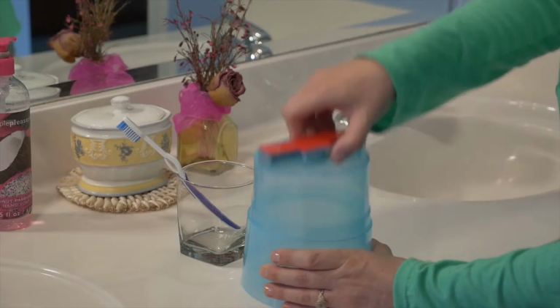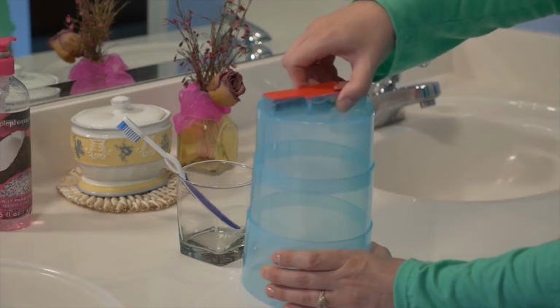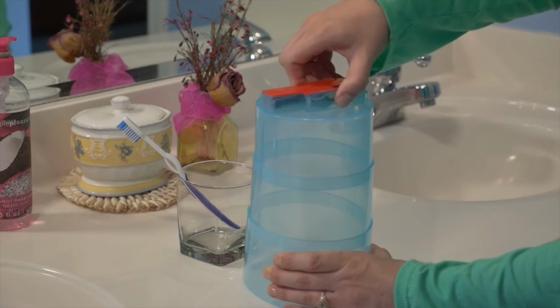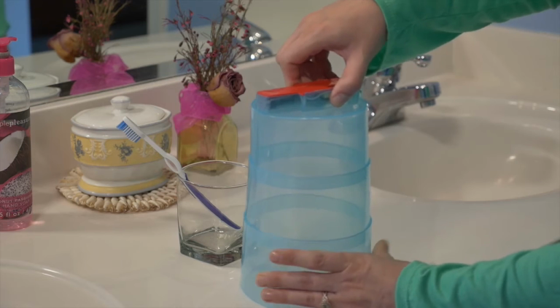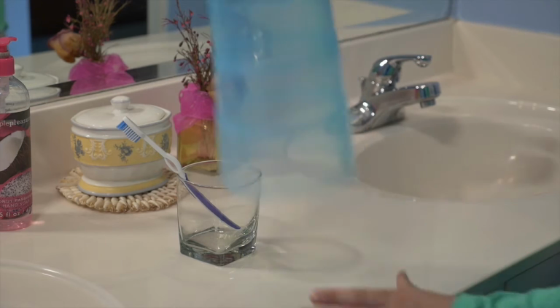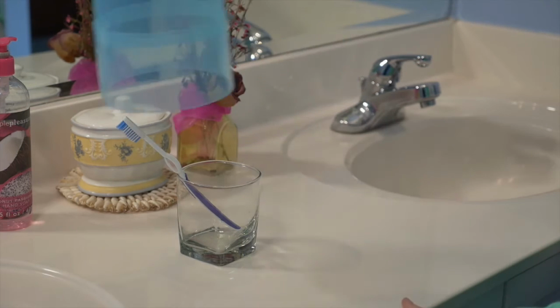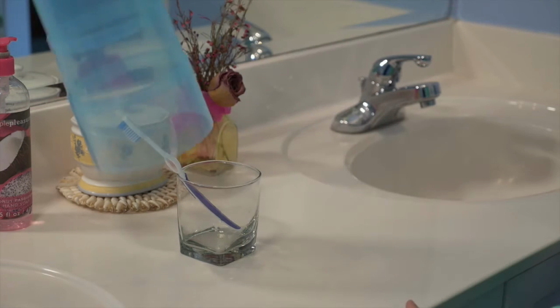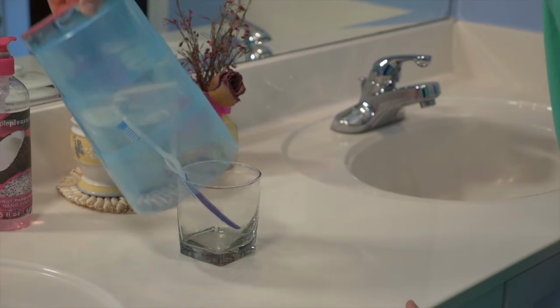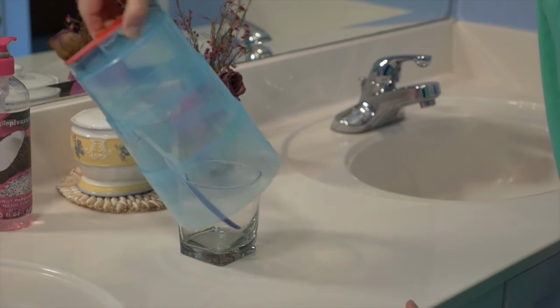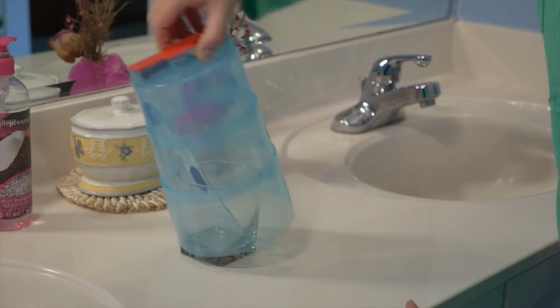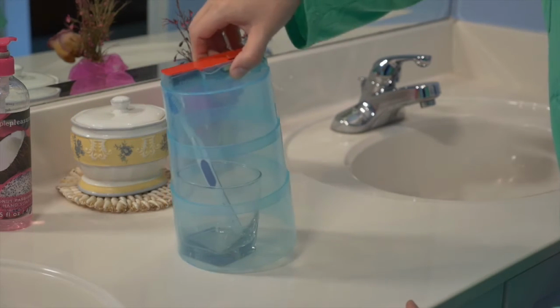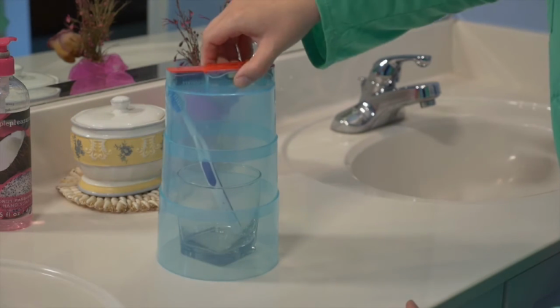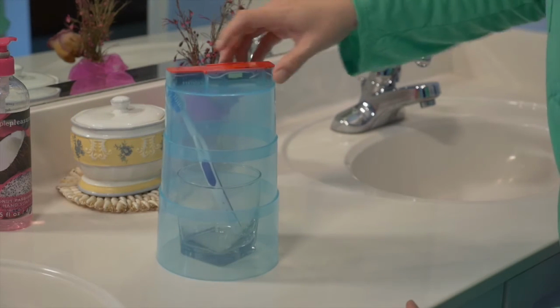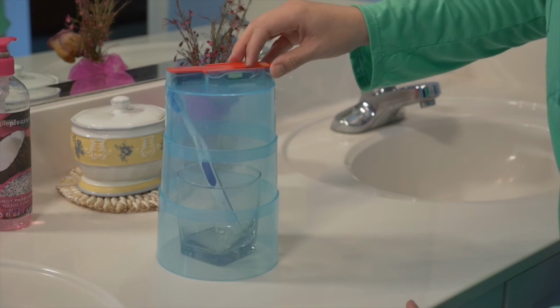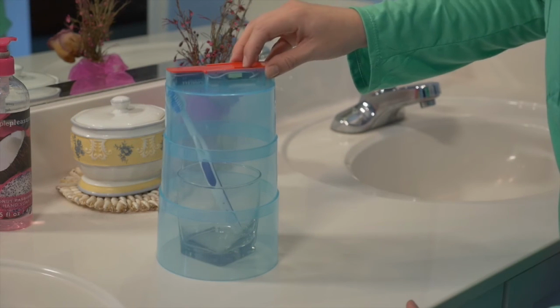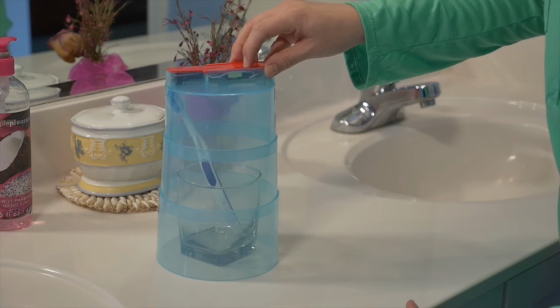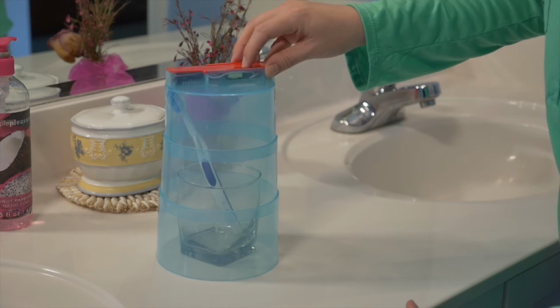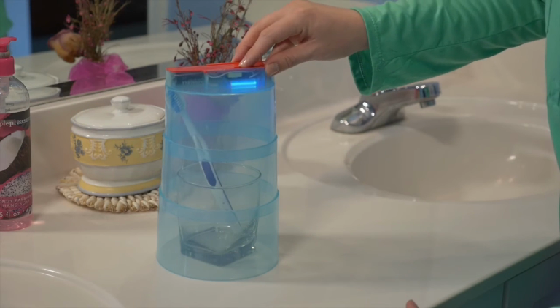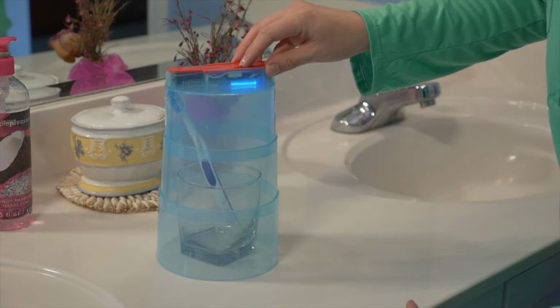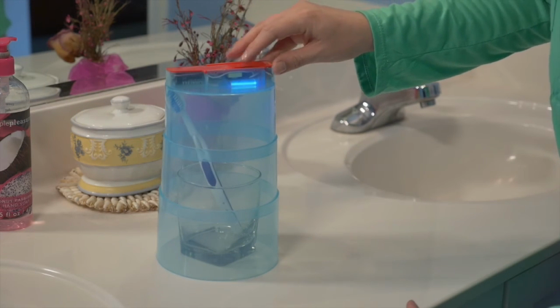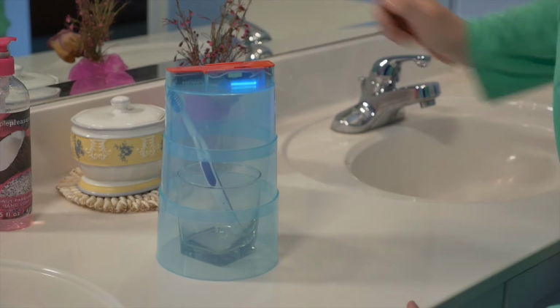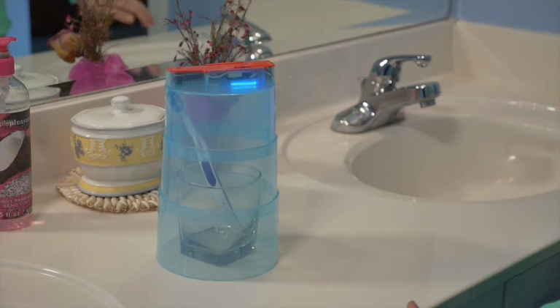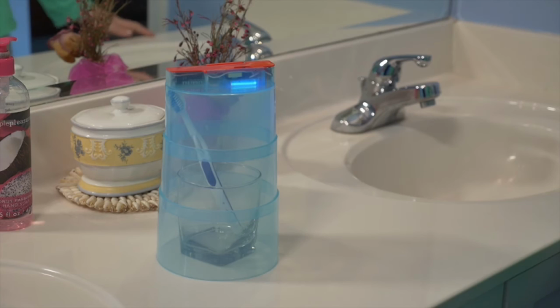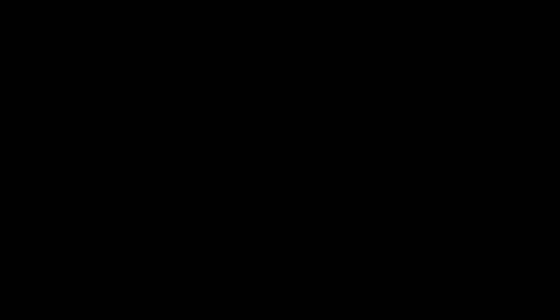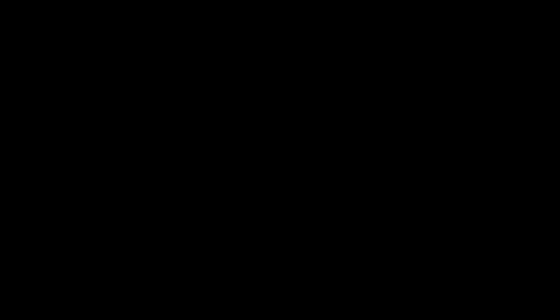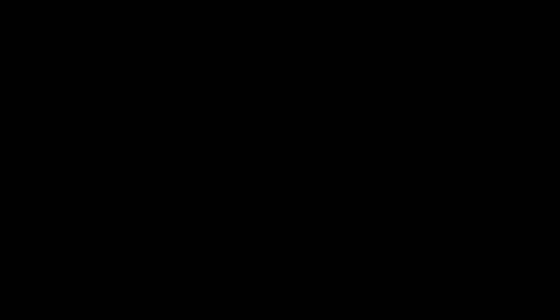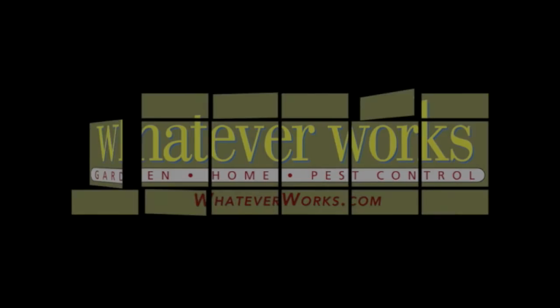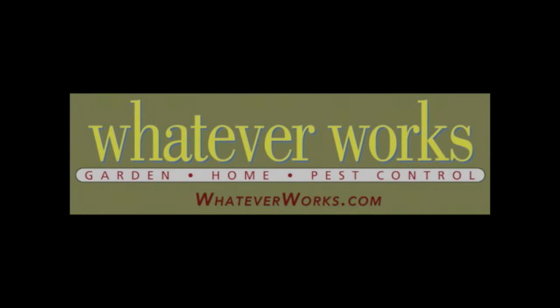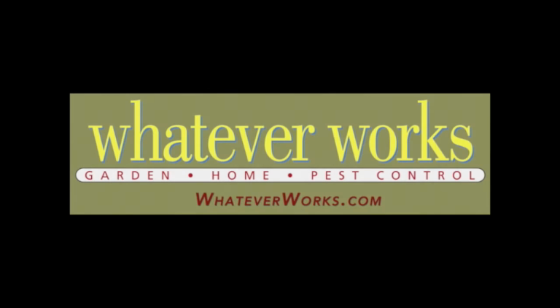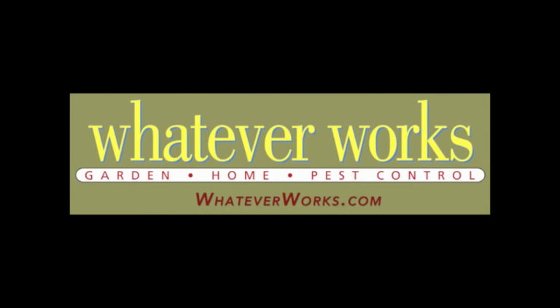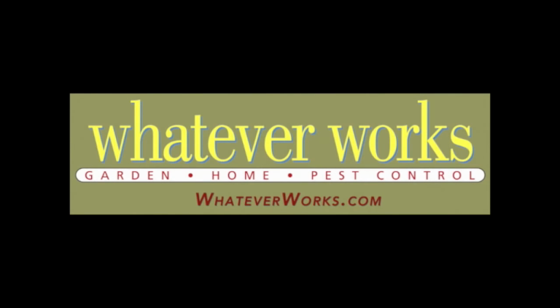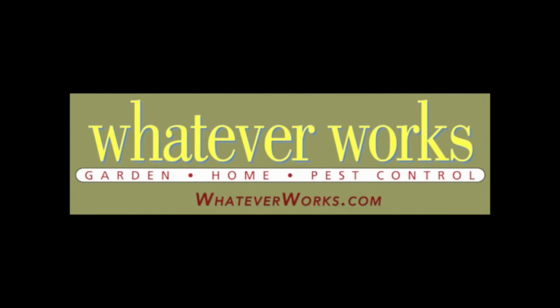While bacteria and germs are part of our world, they don't have to live in our homes. Try the collapsible sterilizer today.